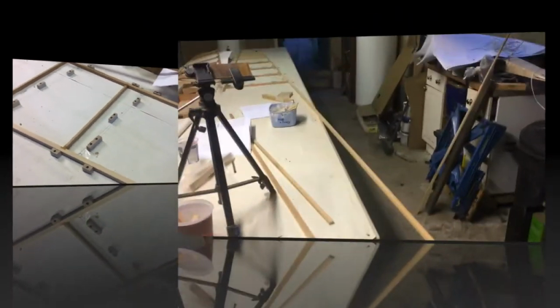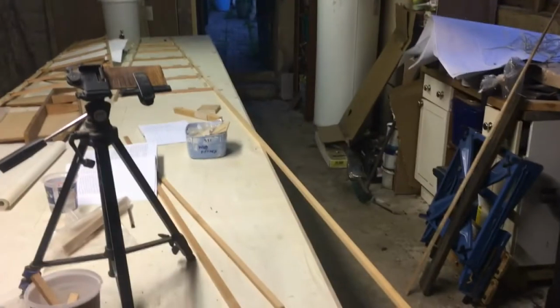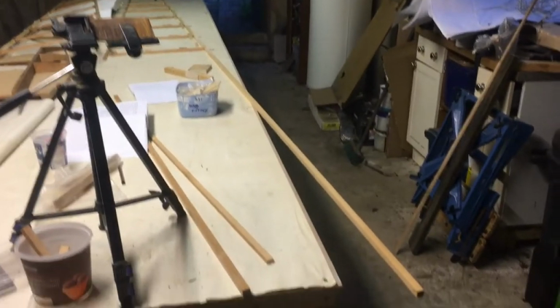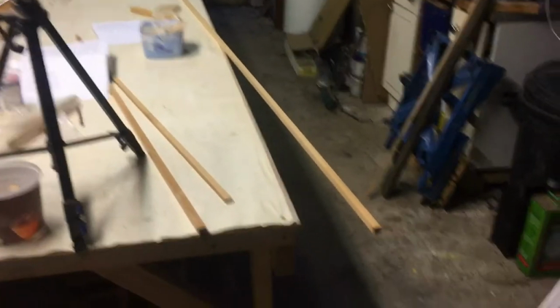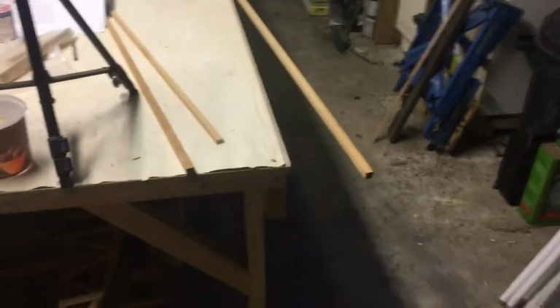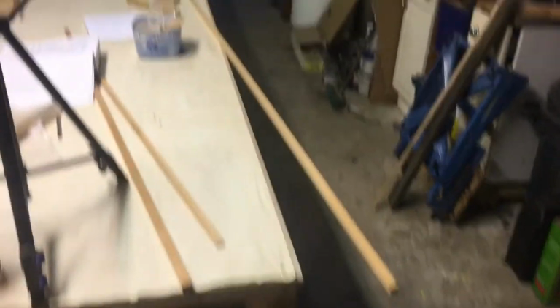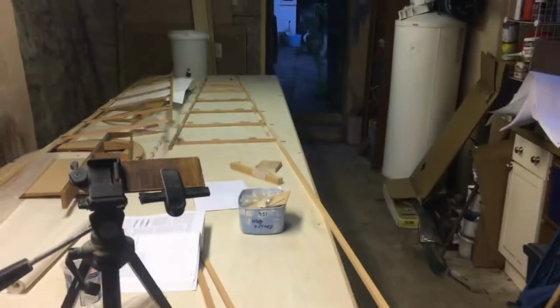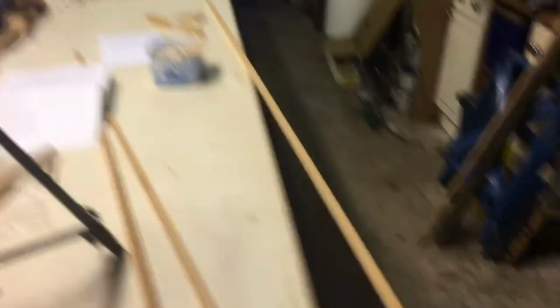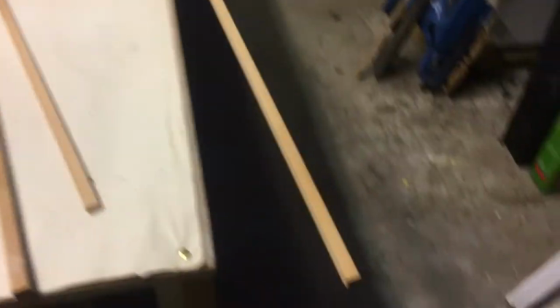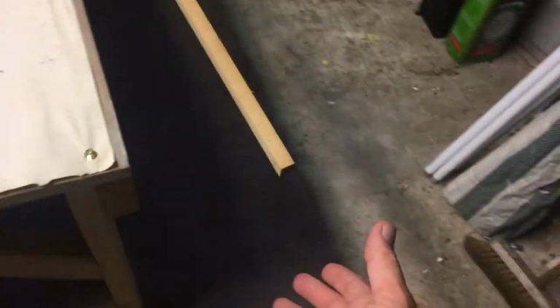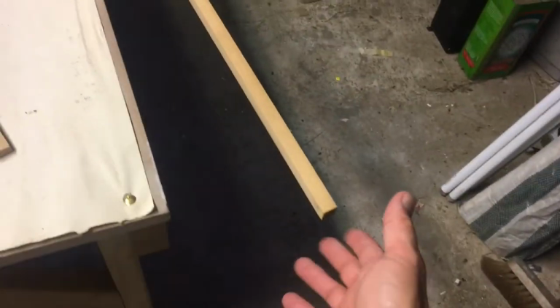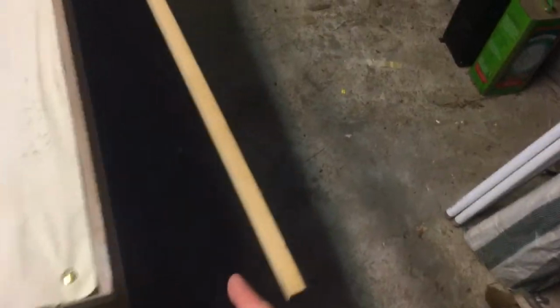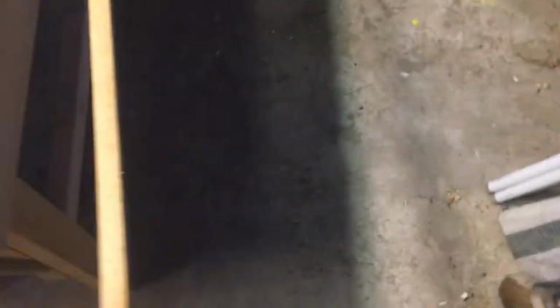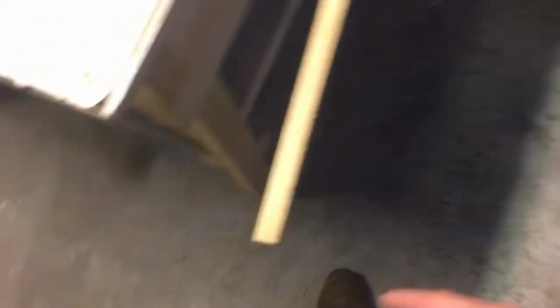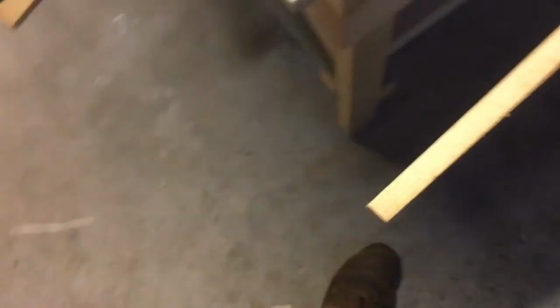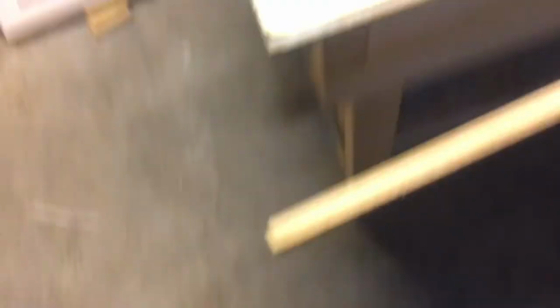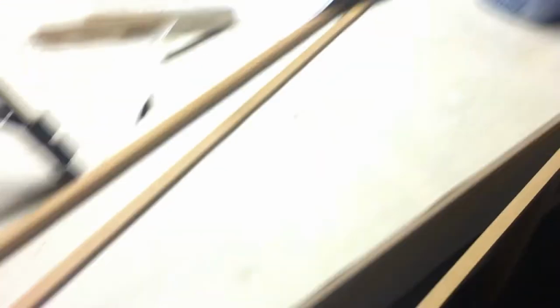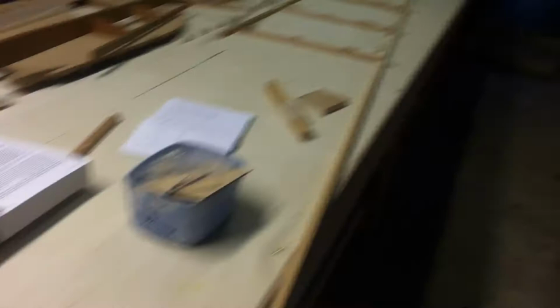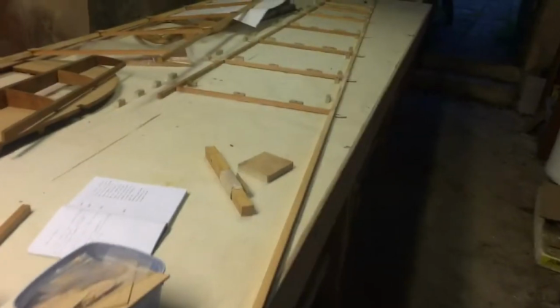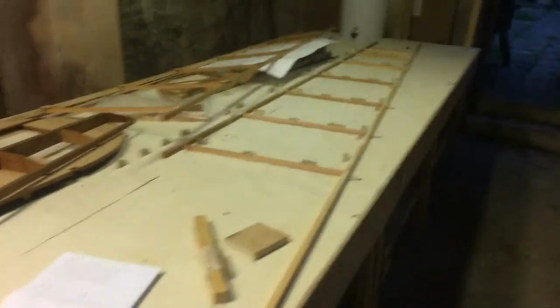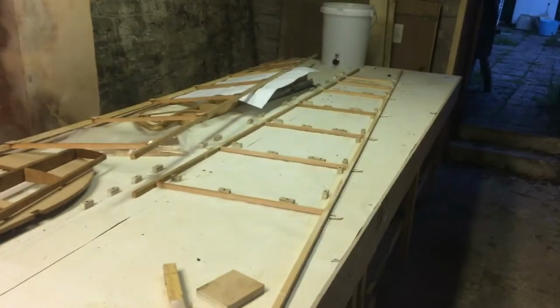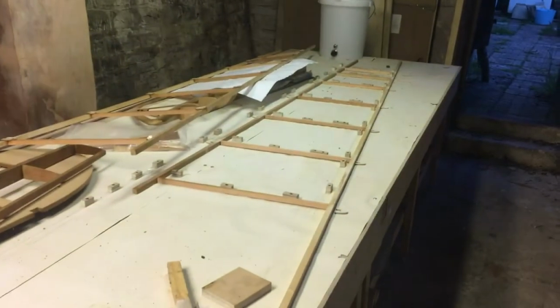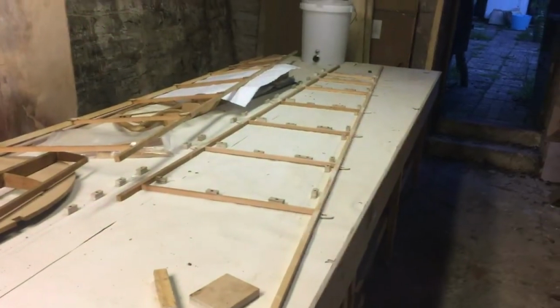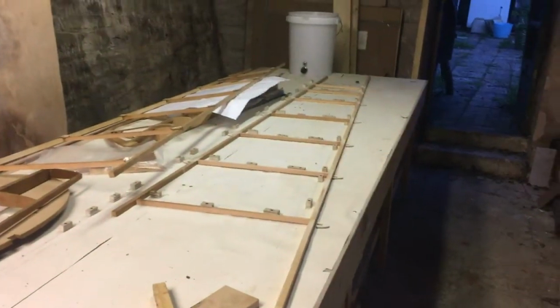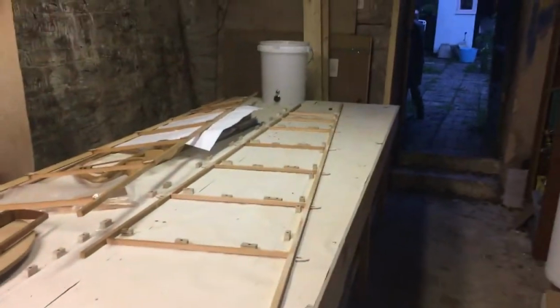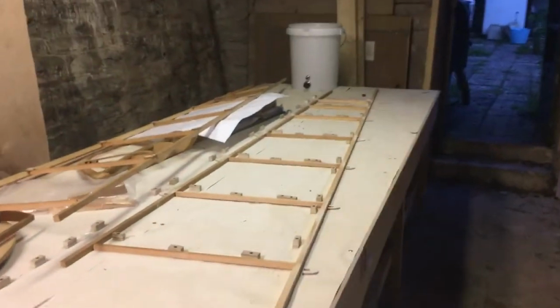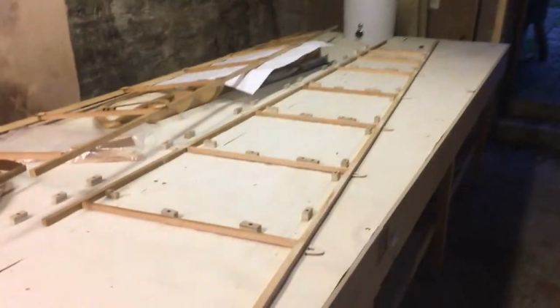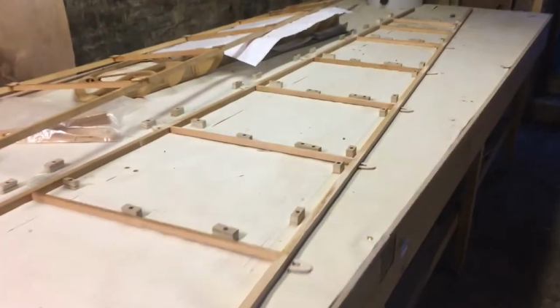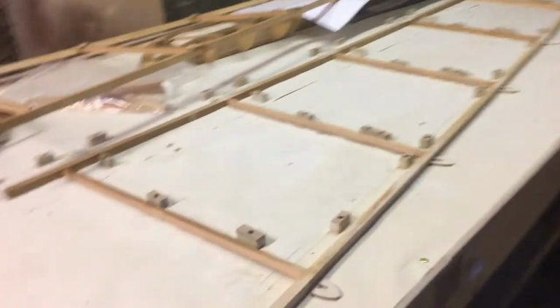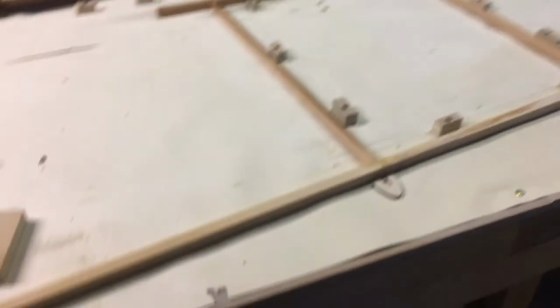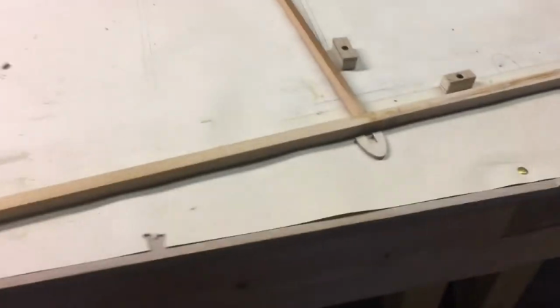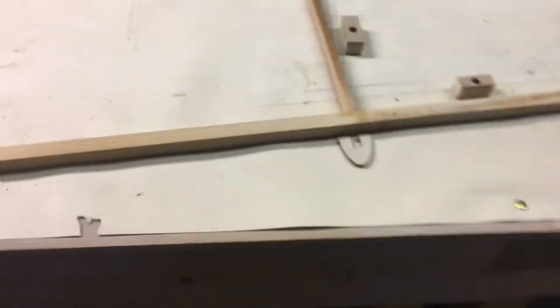I had to reposition the frame again — that's going to get really annoying, keep bumping into it. But I can't do that once I've got this set up and gluing, so wish me luck.